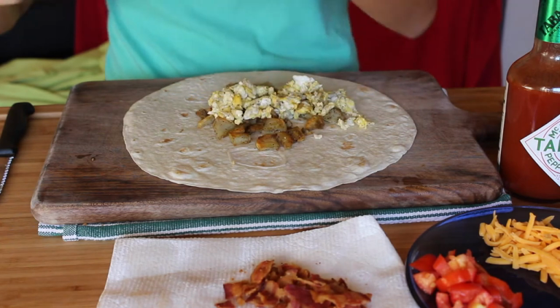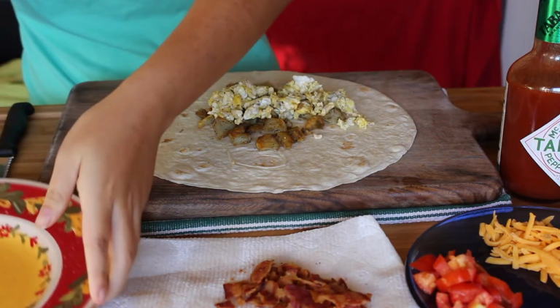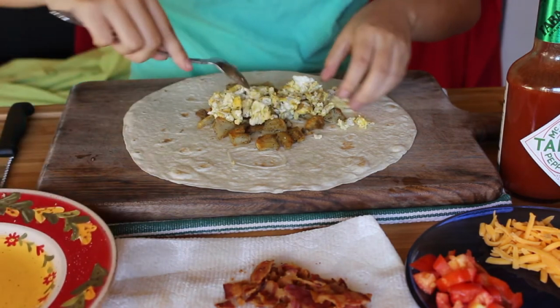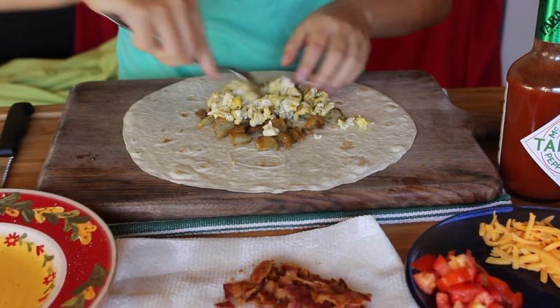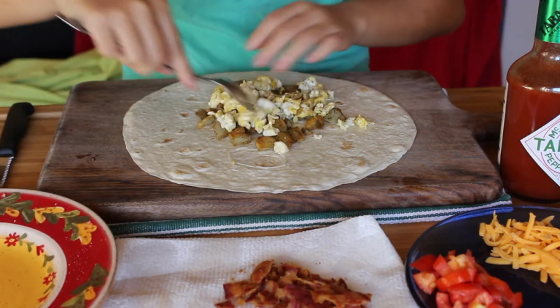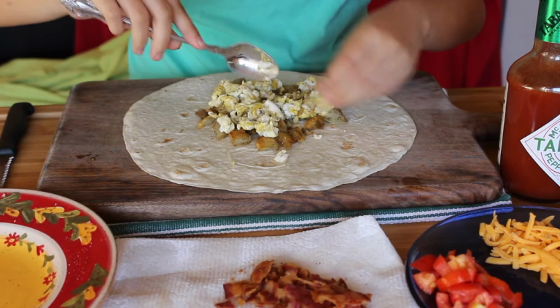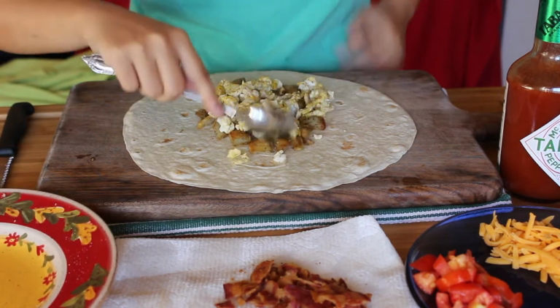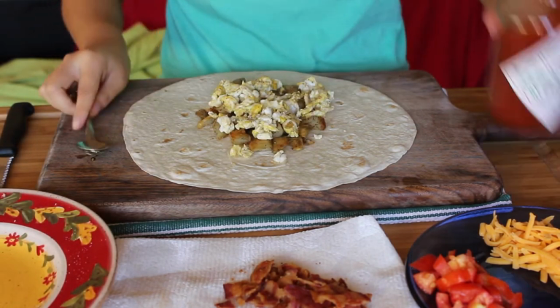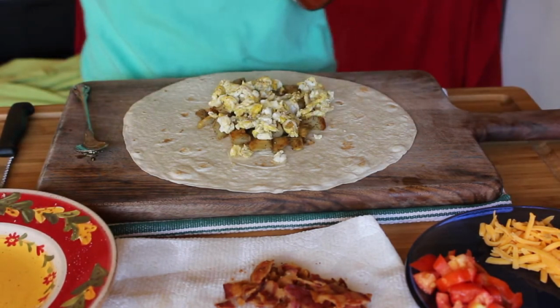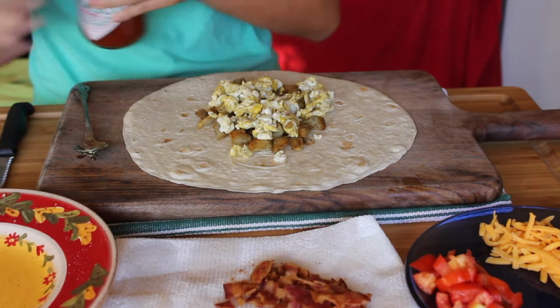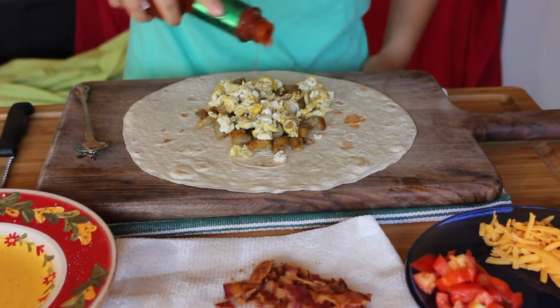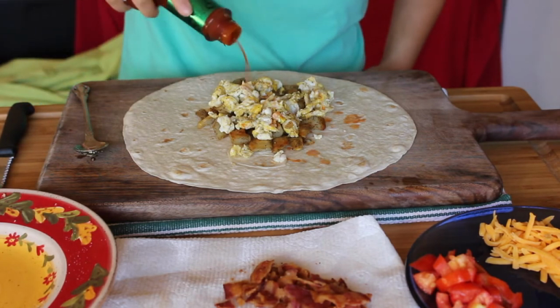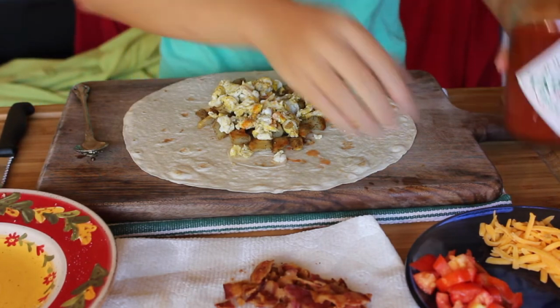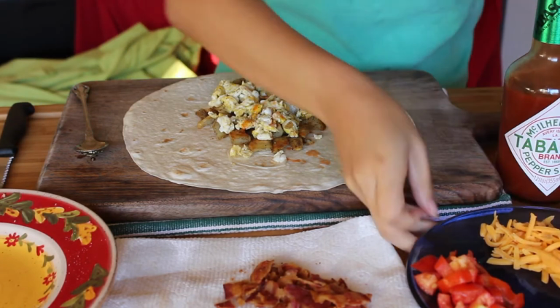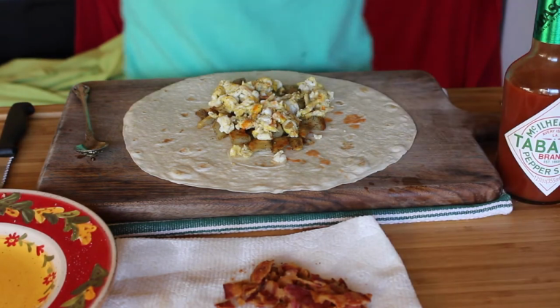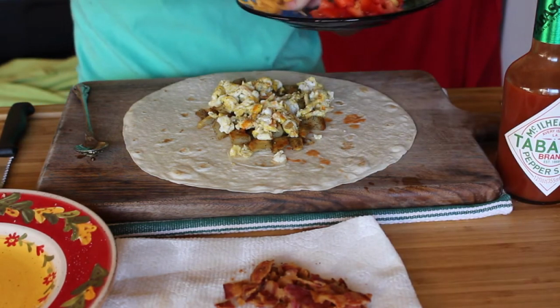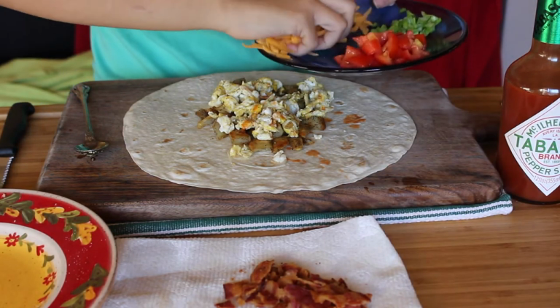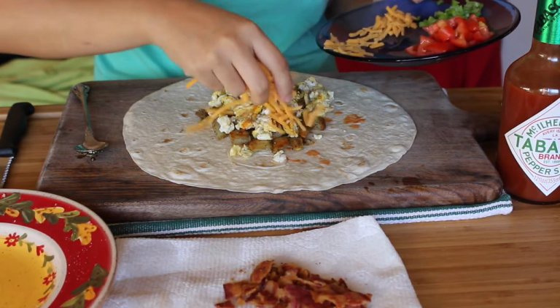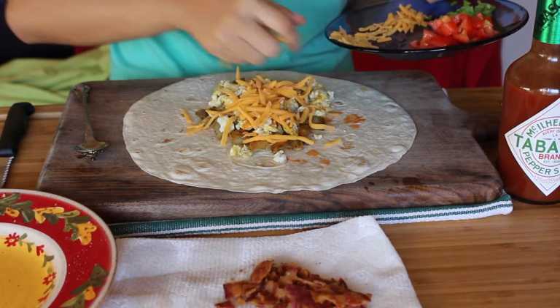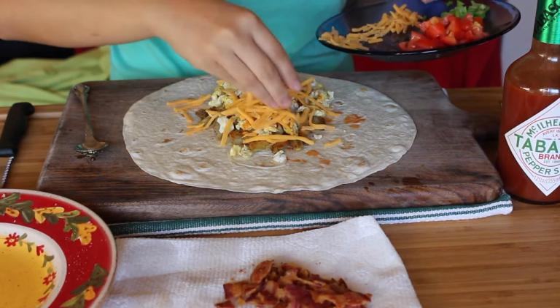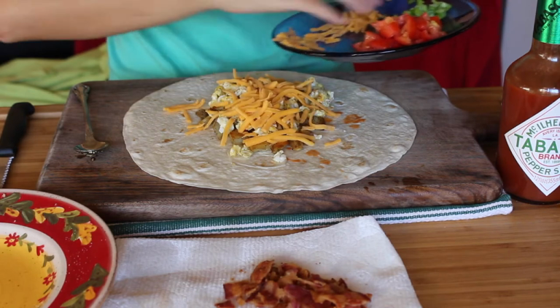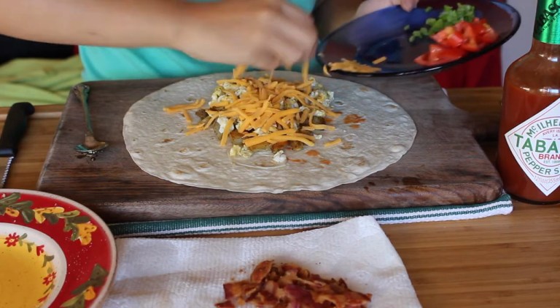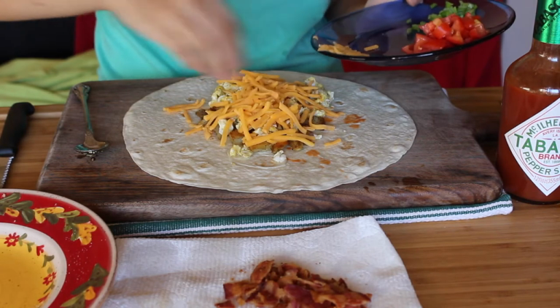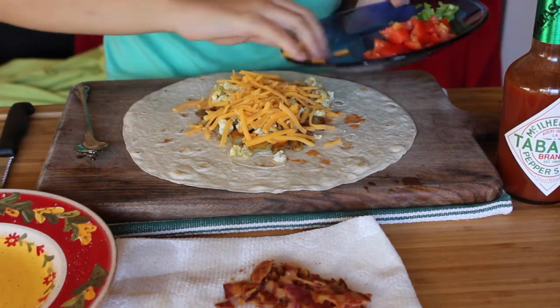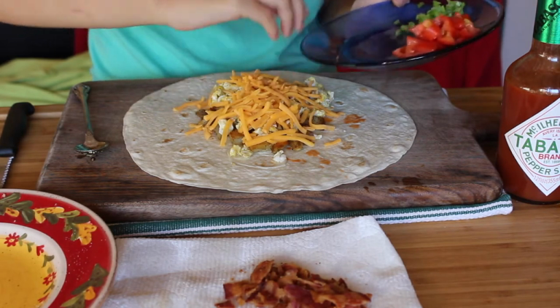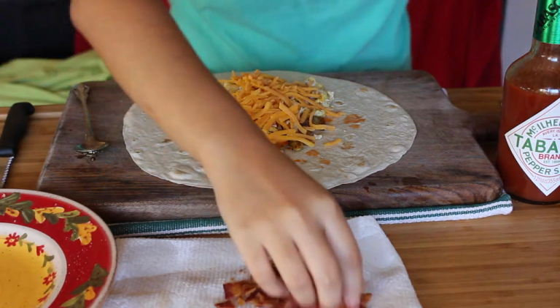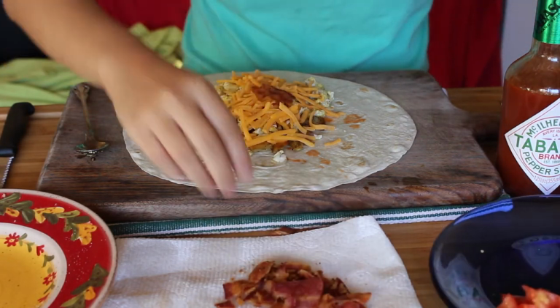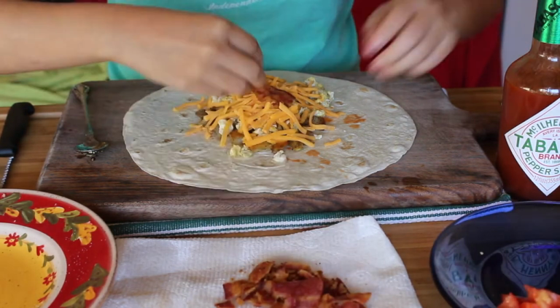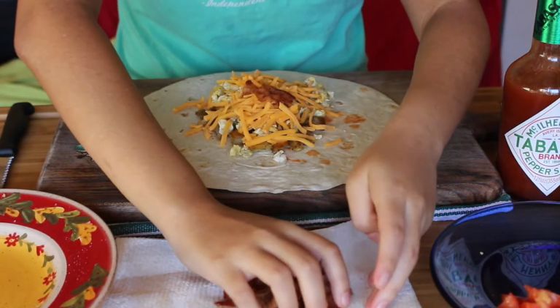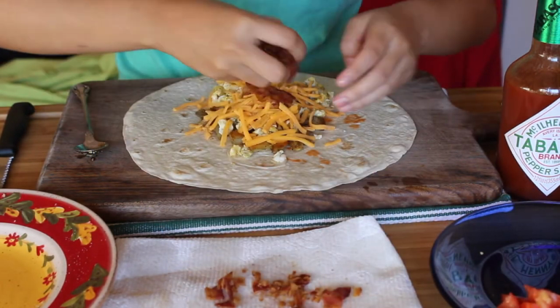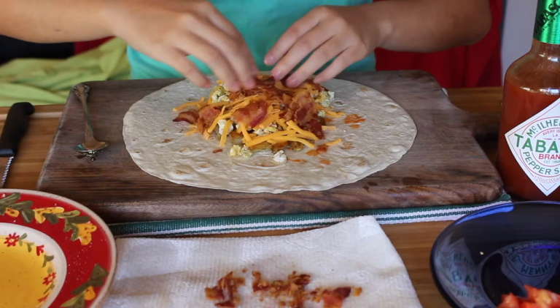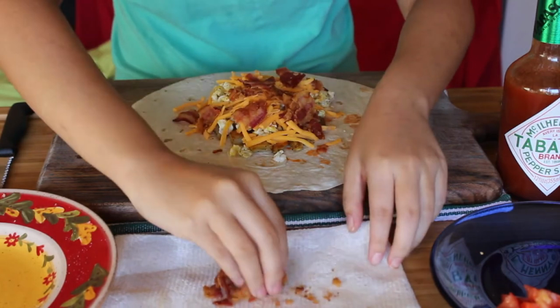At least for me, I'm not really good at wrapping a burrito, so I like having a lot of room to perfect my craft — aka a big safety net. From there, put on your toppings. It doesn't really matter what order you put the toppings on.